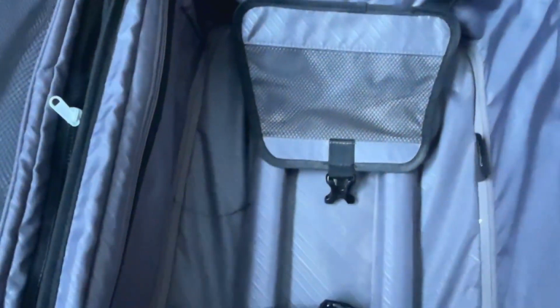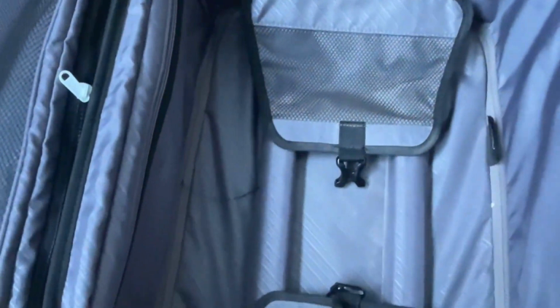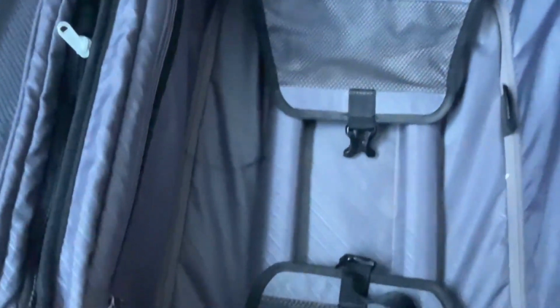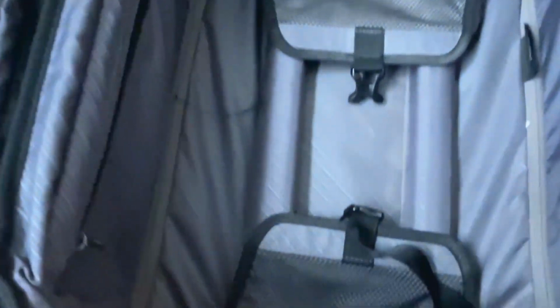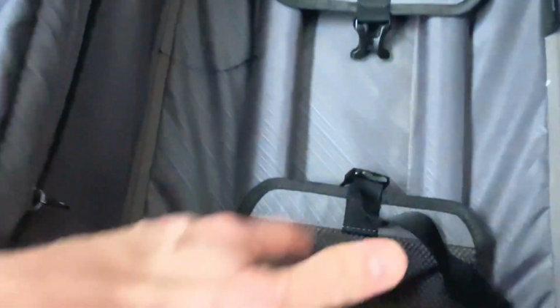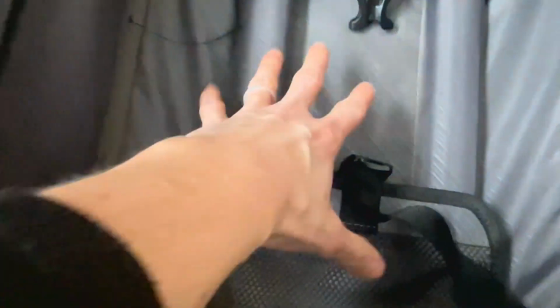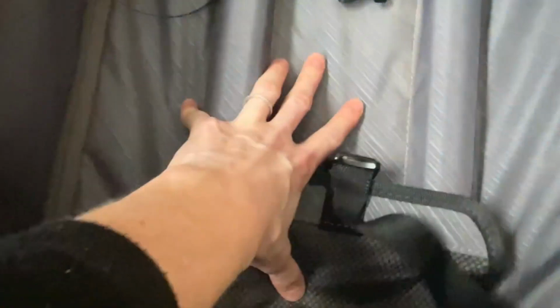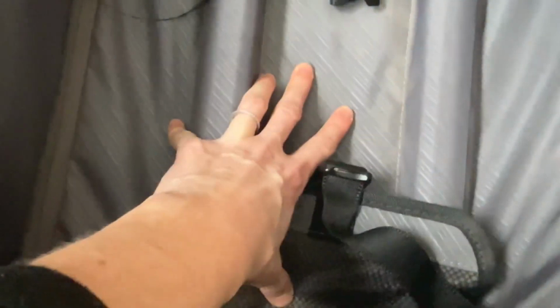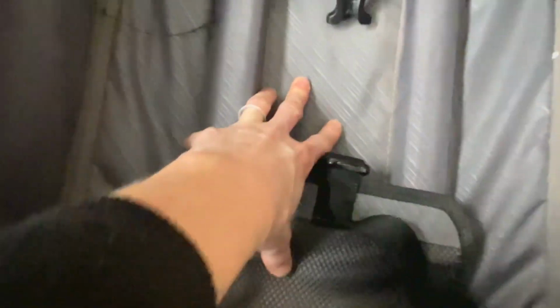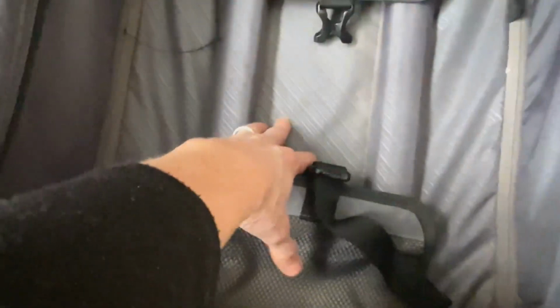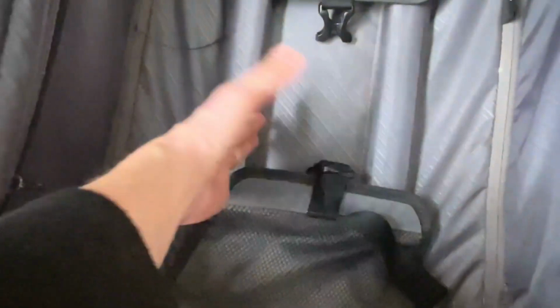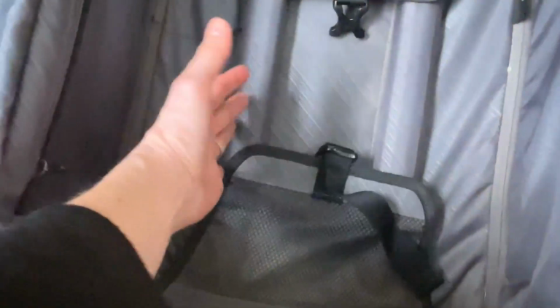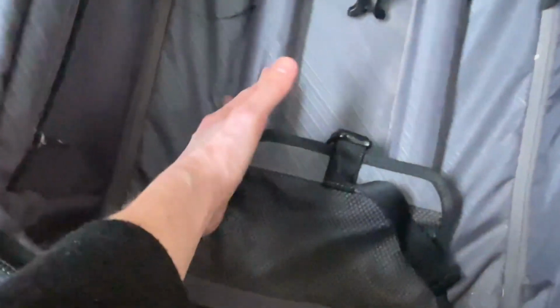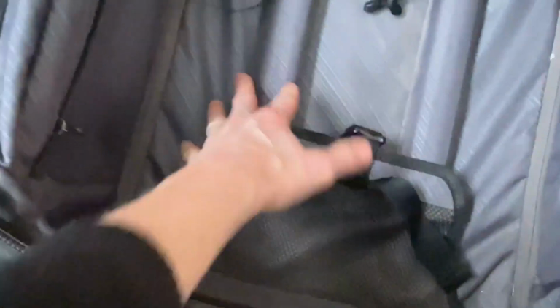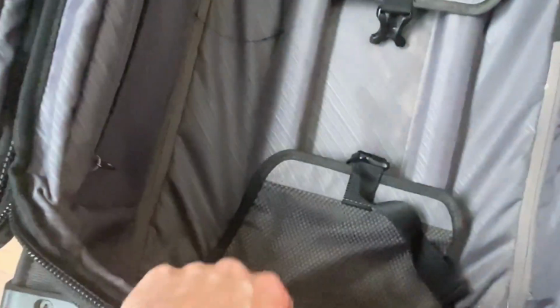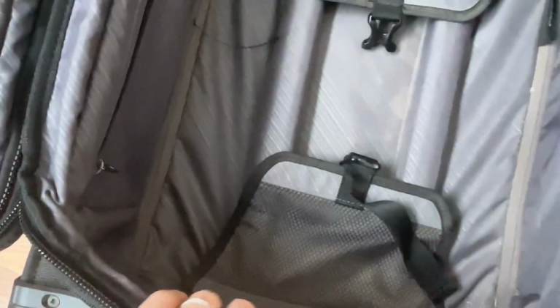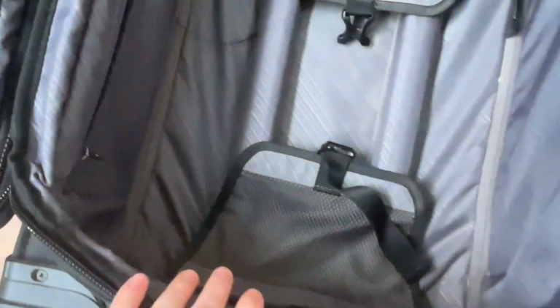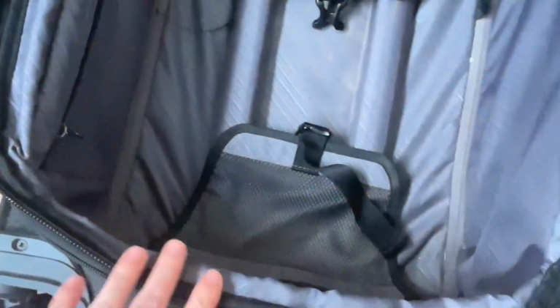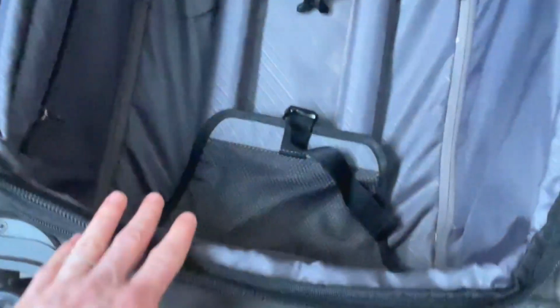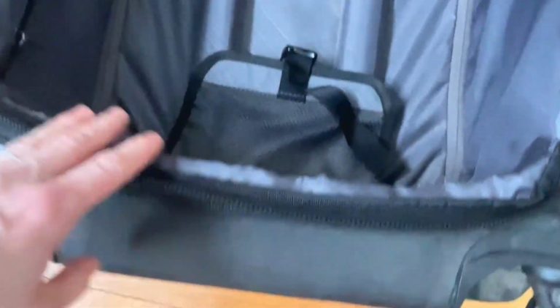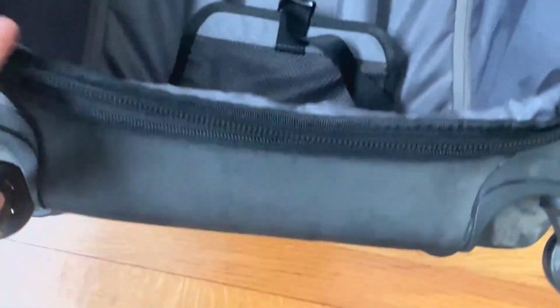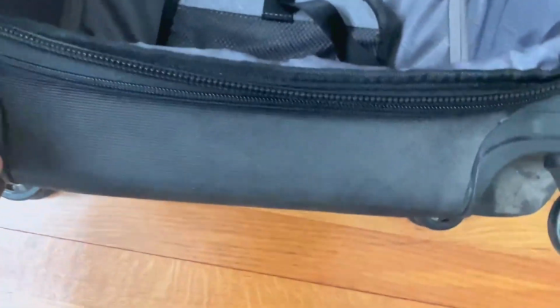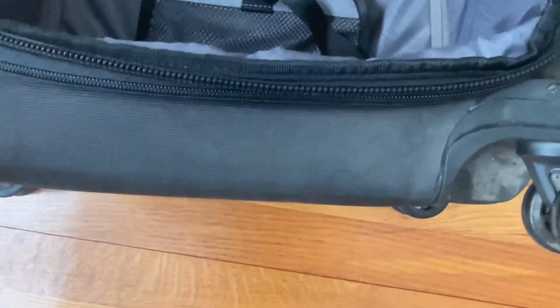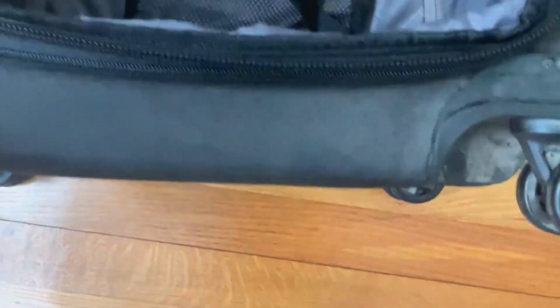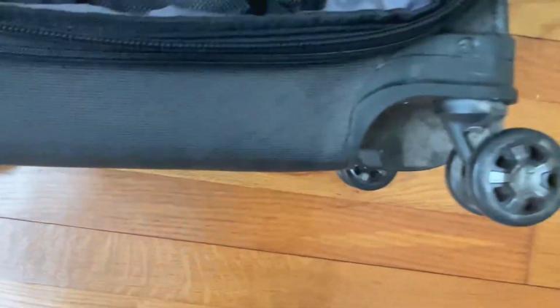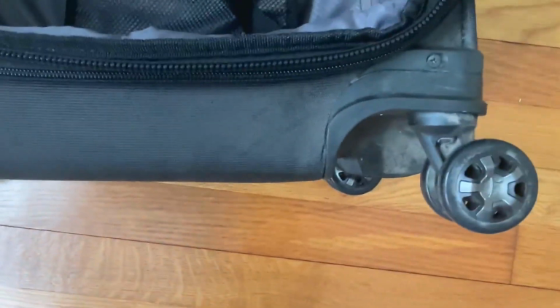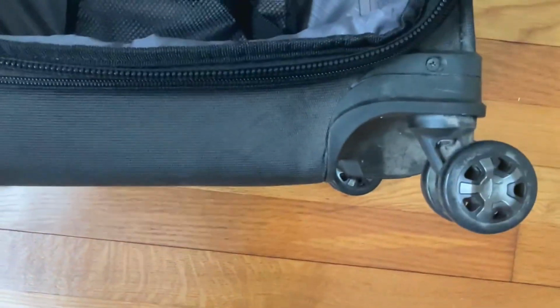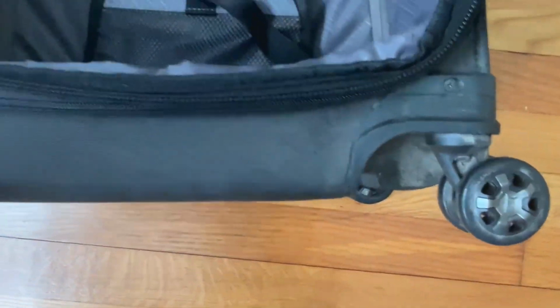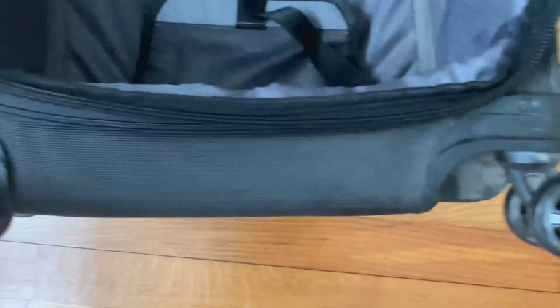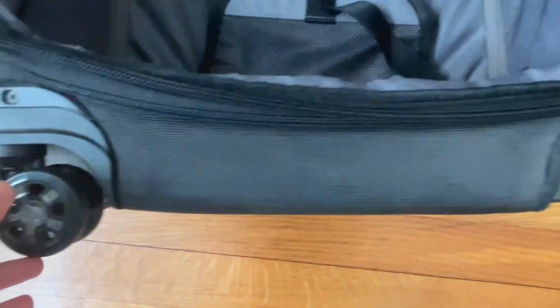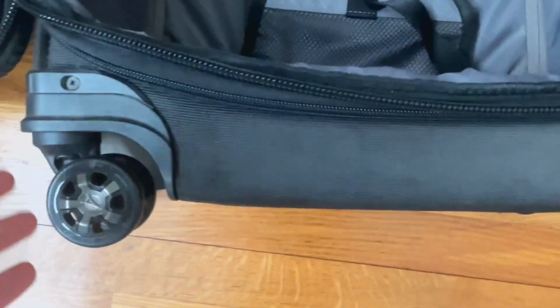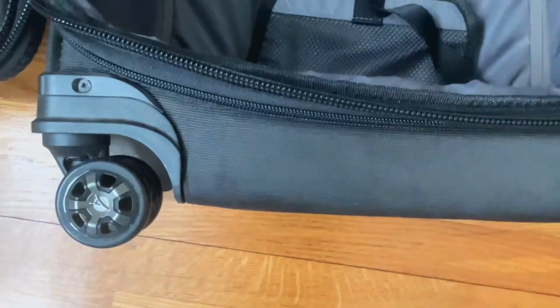It's pretty deep — you can see my arm goes in about halfway. And here are the wheels; it's a very smooth ride, let me show you.